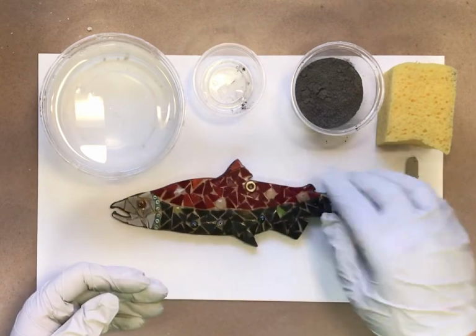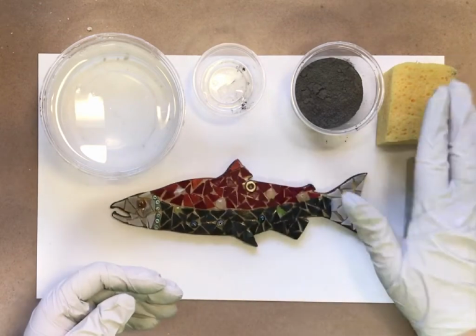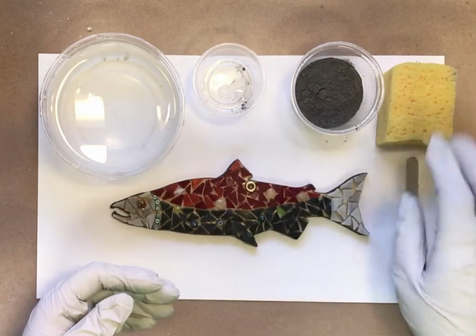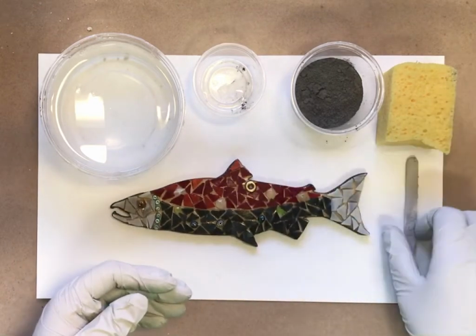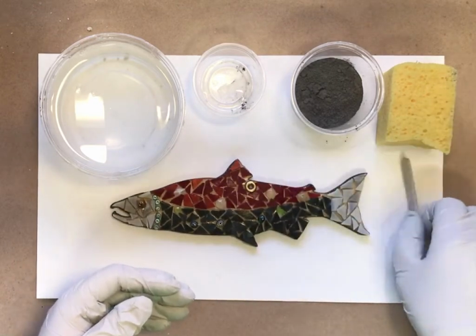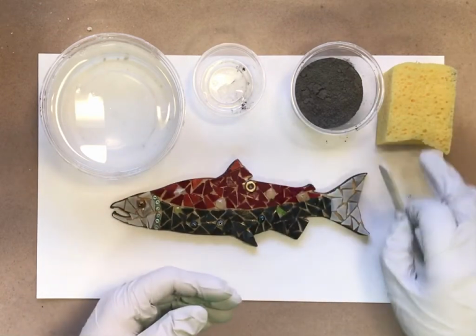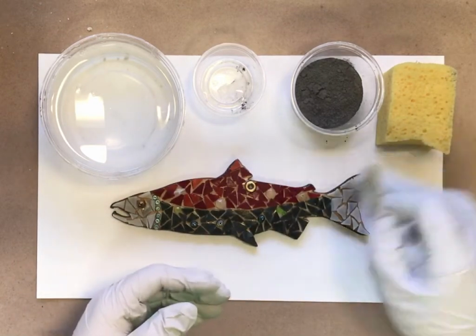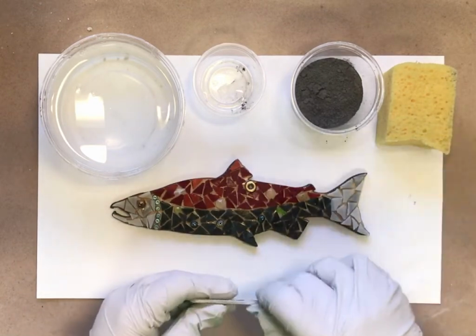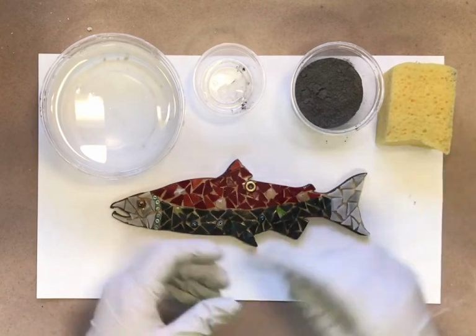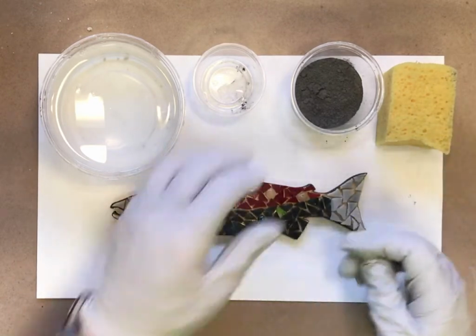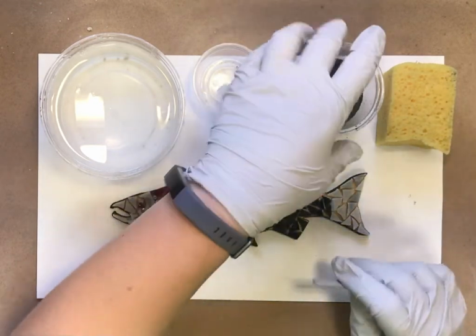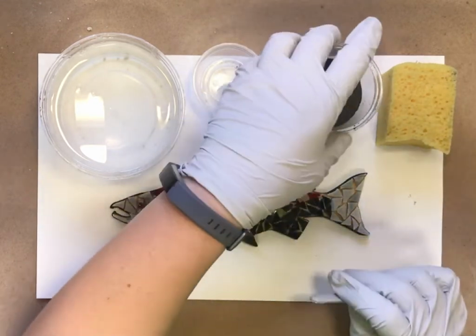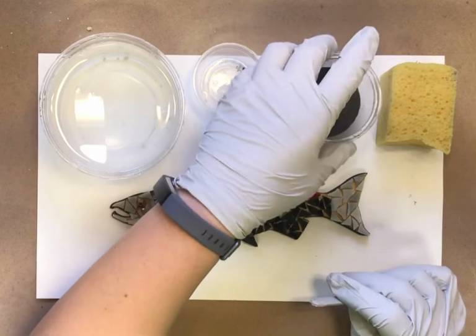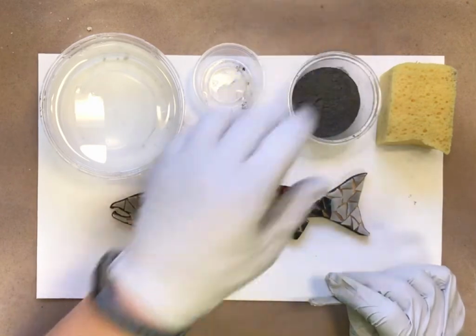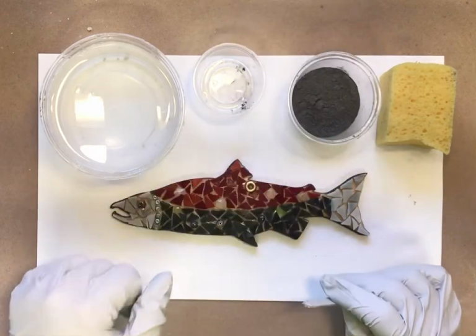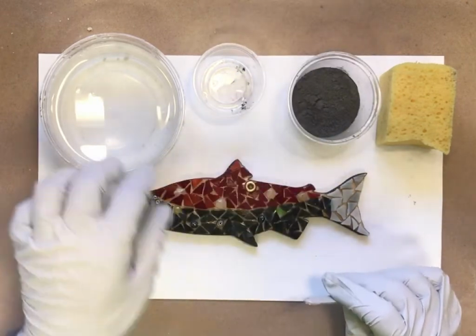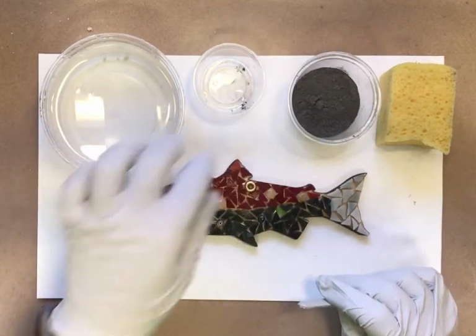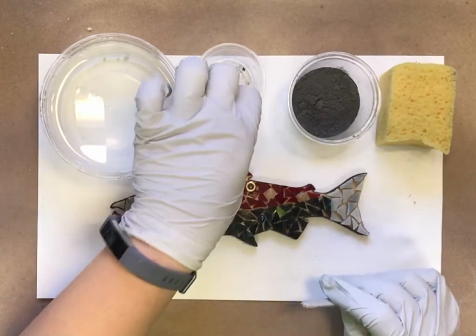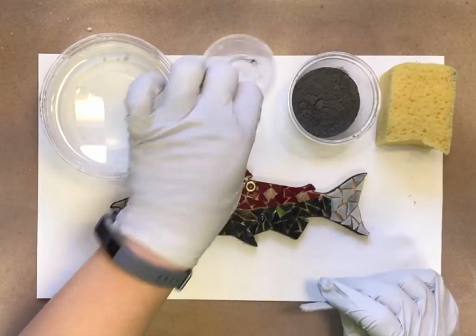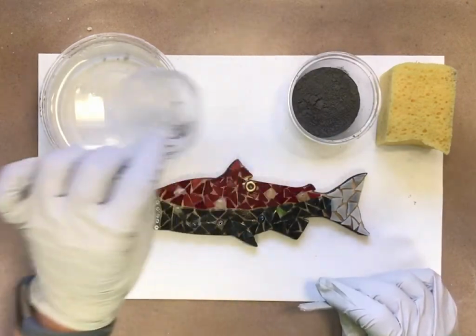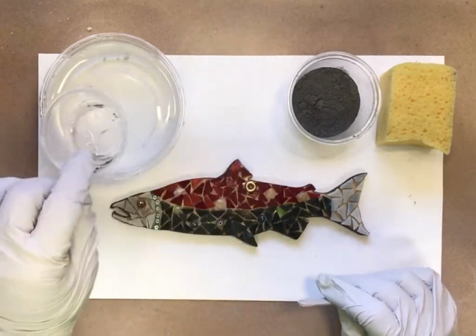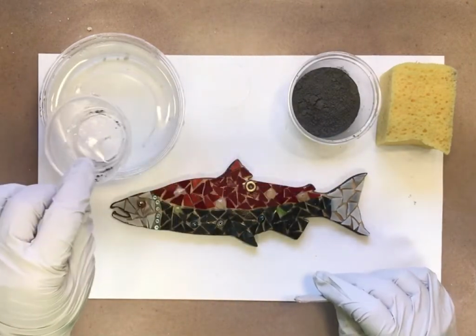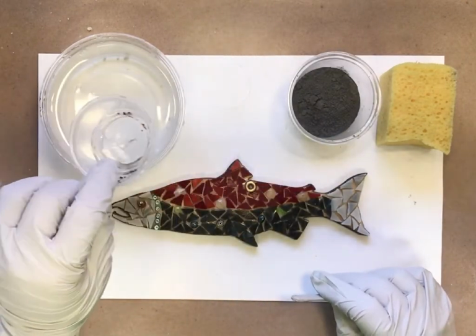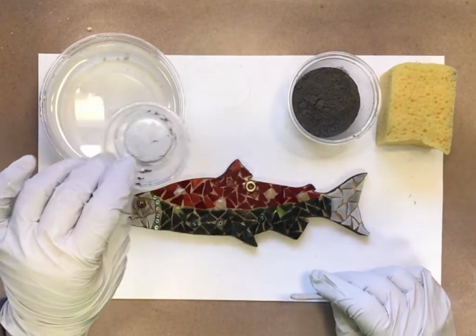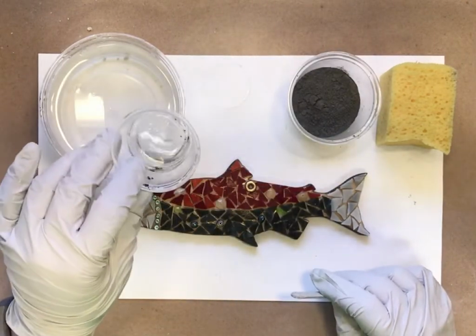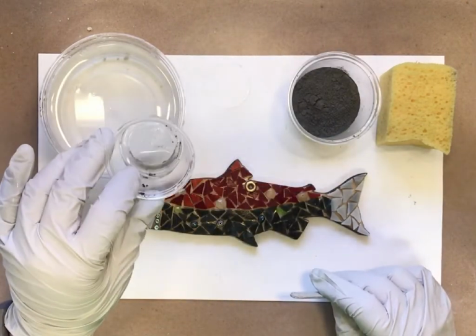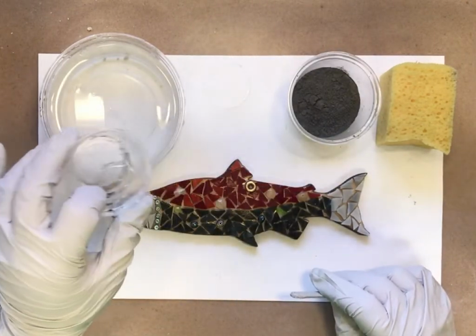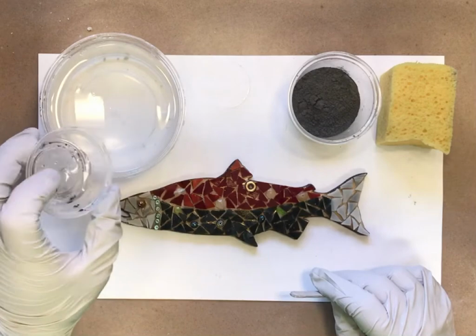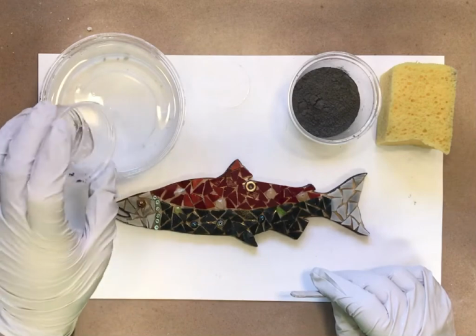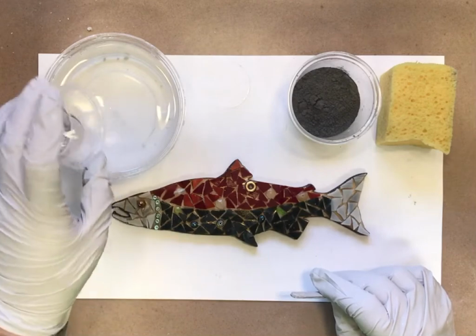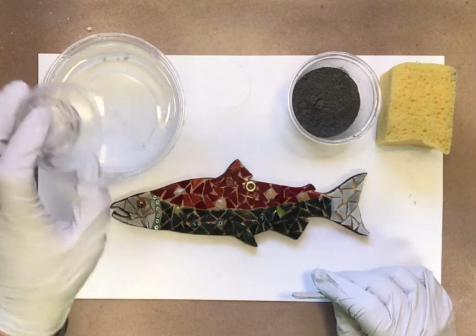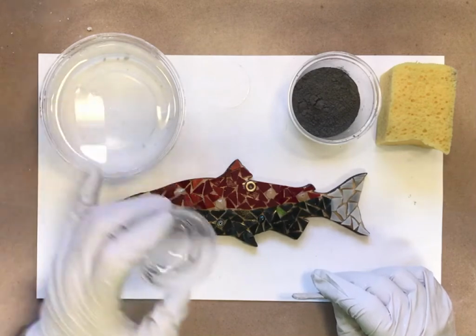In your kit for the grouting portion you should have a sponge, a popsicle stick, a cup of grout, and I'm using one of my little cups that the glass came in to dip my water.